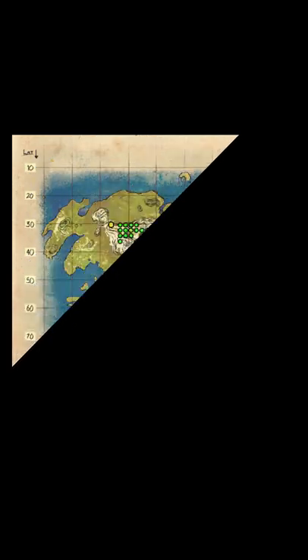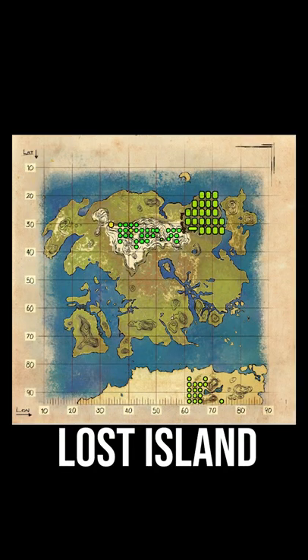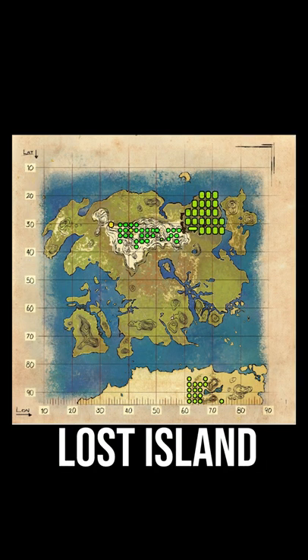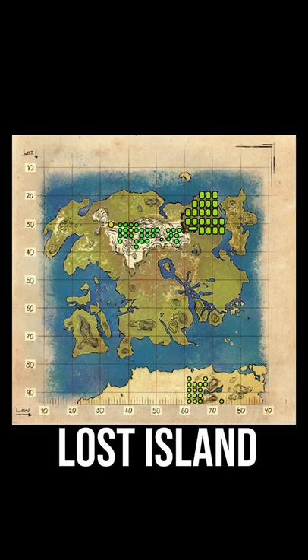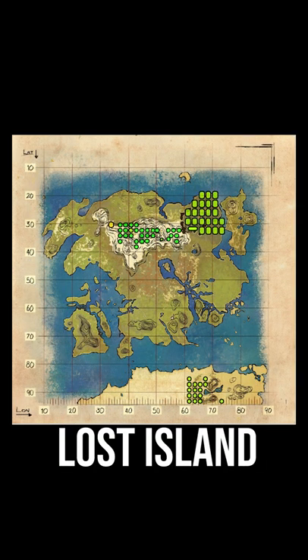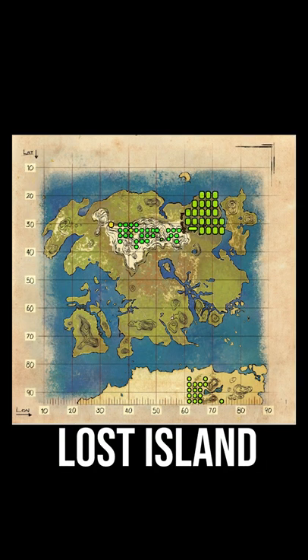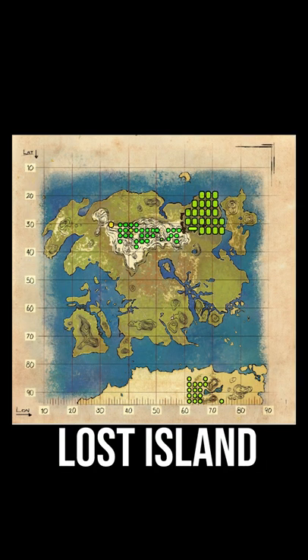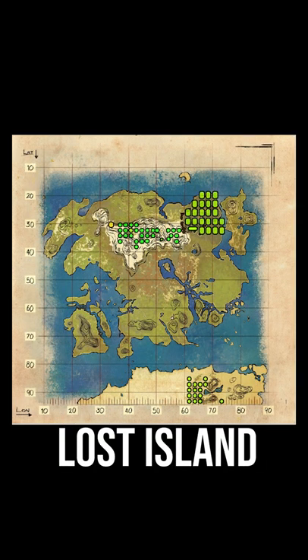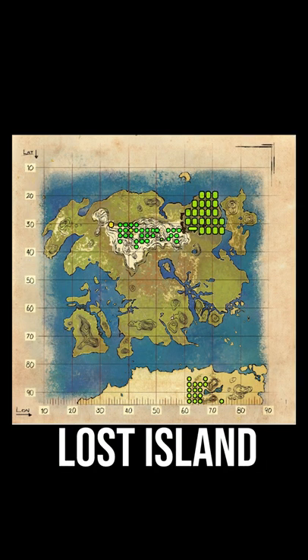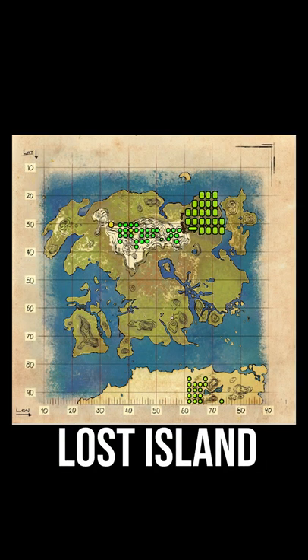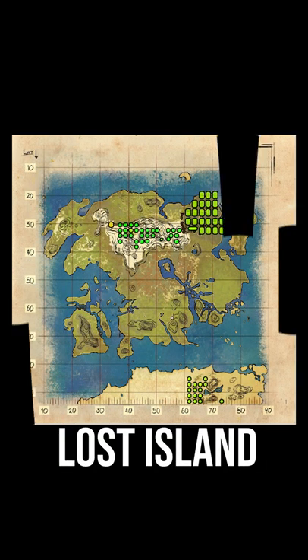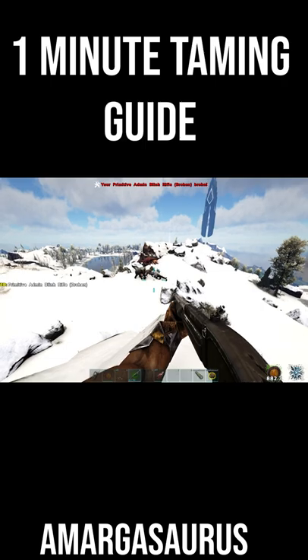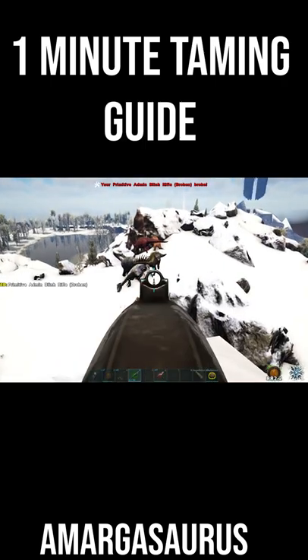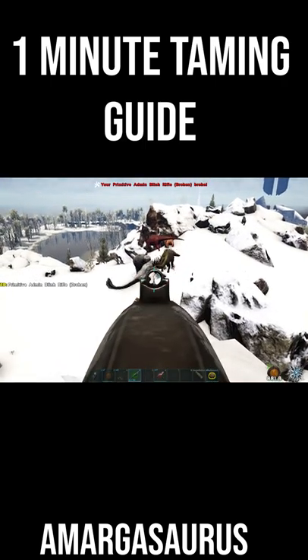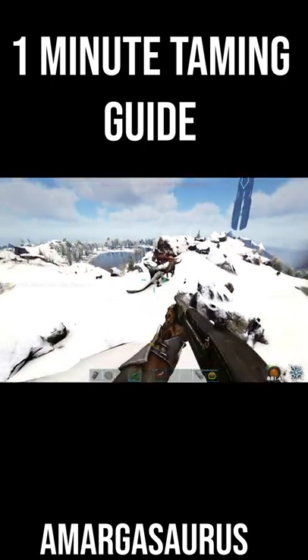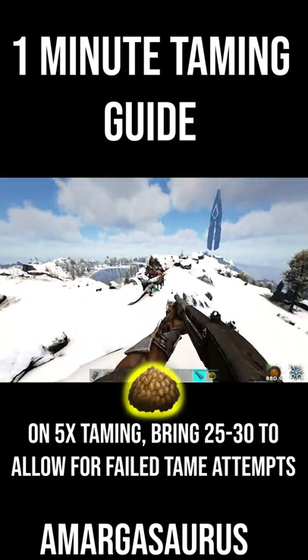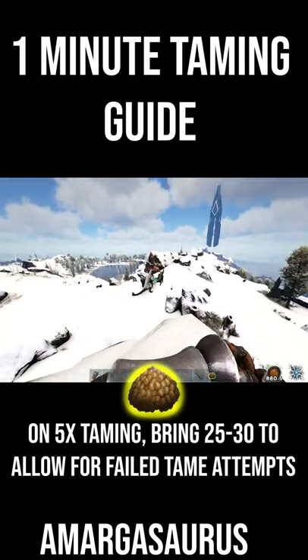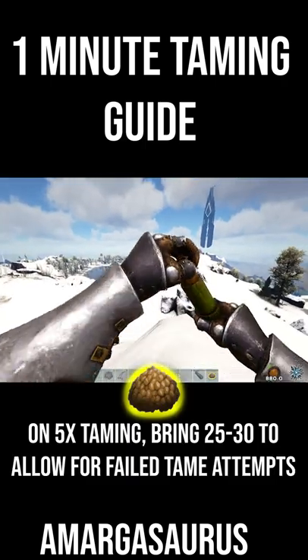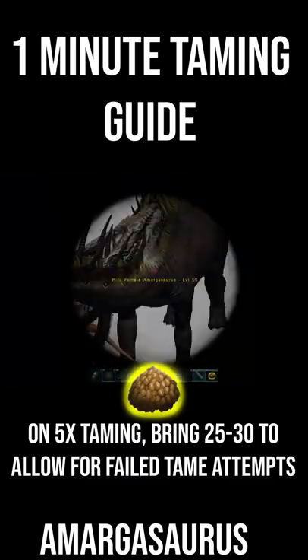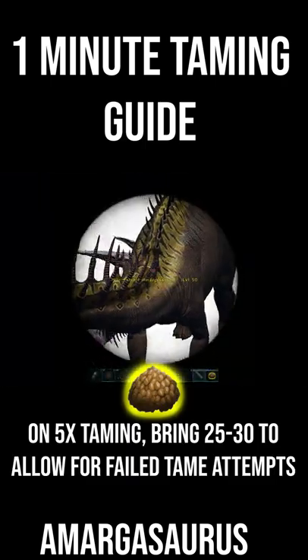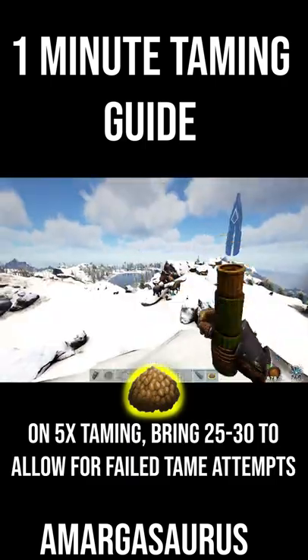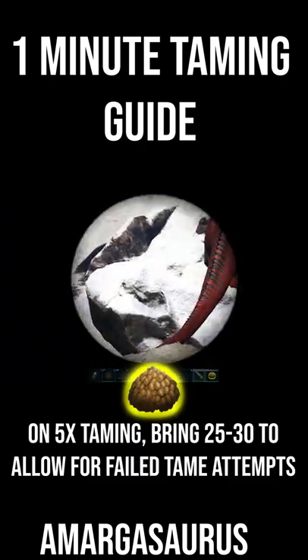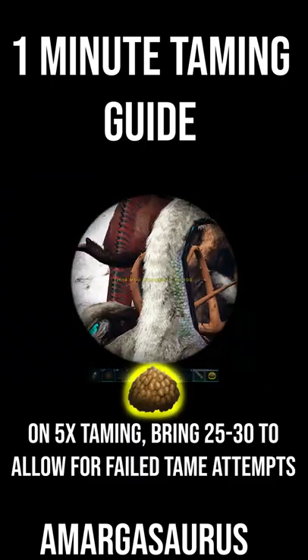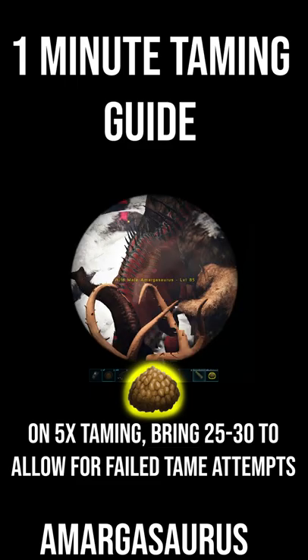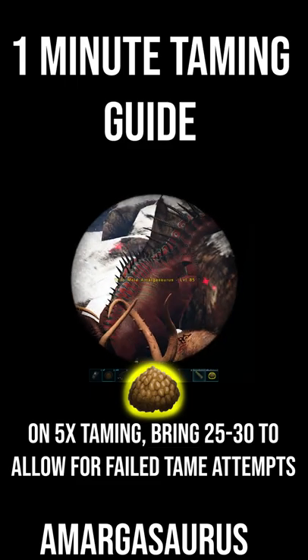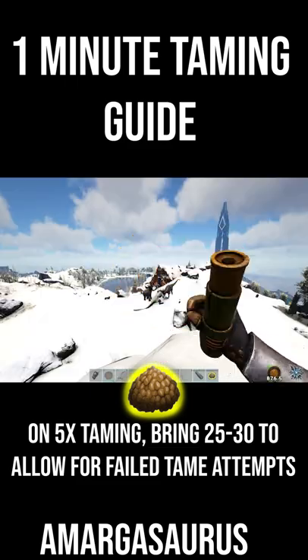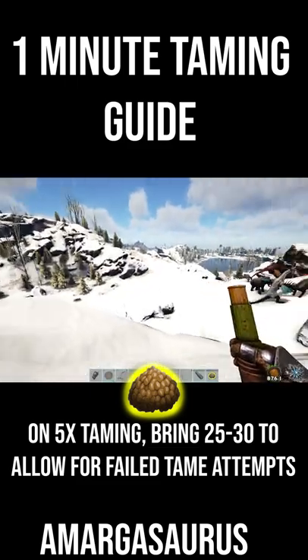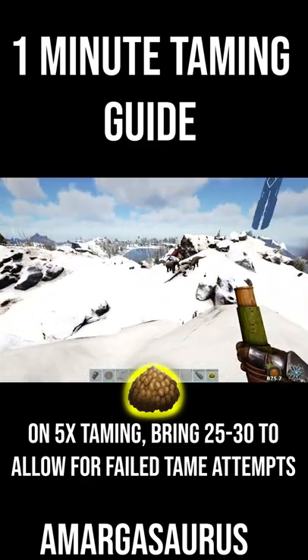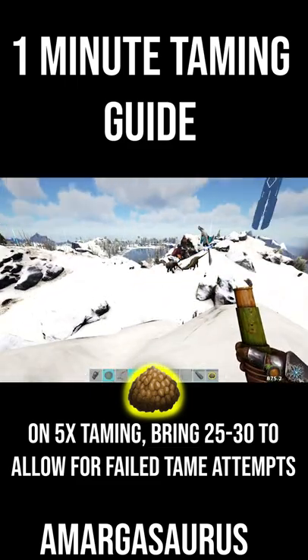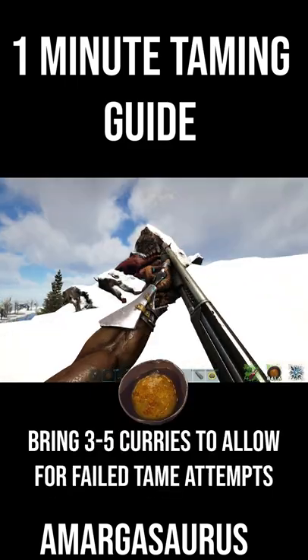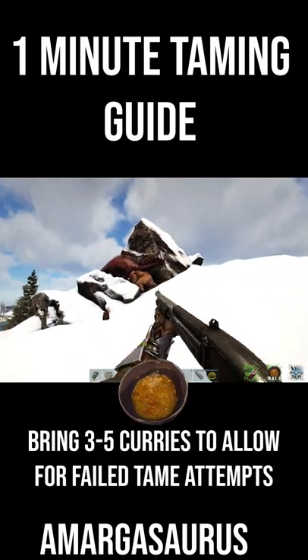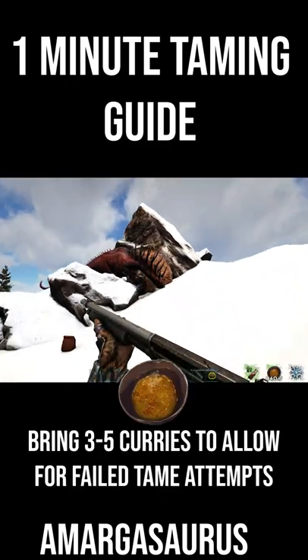How to solo tame an Amargasaurus in one minute. These guys are really easy to tame with either two people or by using traps and extra tames, but I'm going to show you how to do it just on your own. To tame one of these guys, you're going to need to feed them exceptional kibble. They will also eat crops, but unless you're on an insta-tame server, just use the kibble — it'll be so much easier.